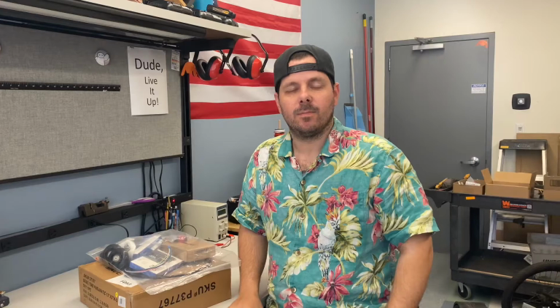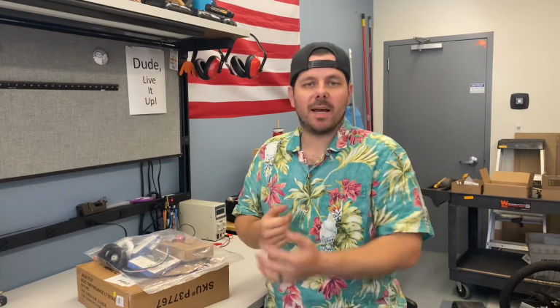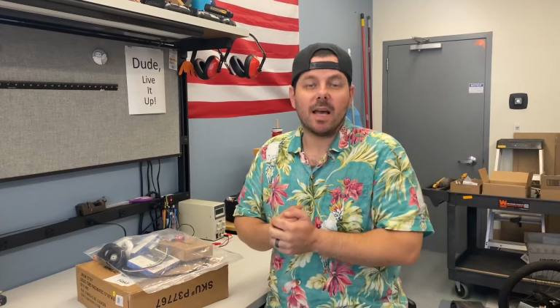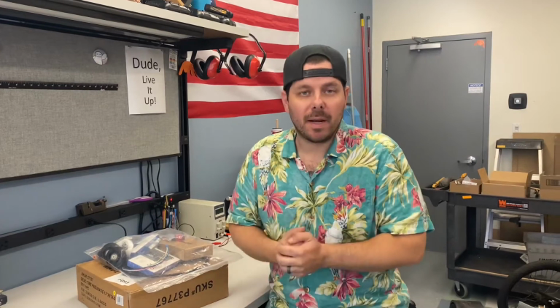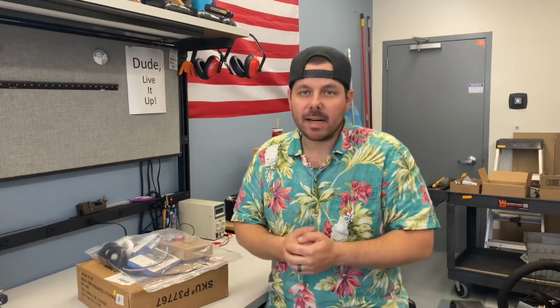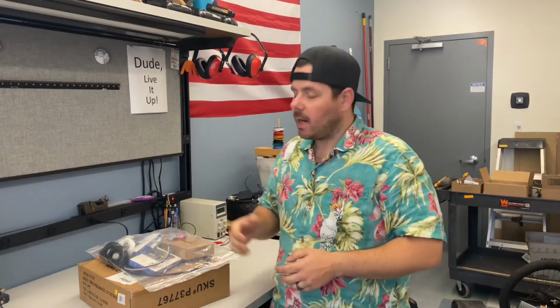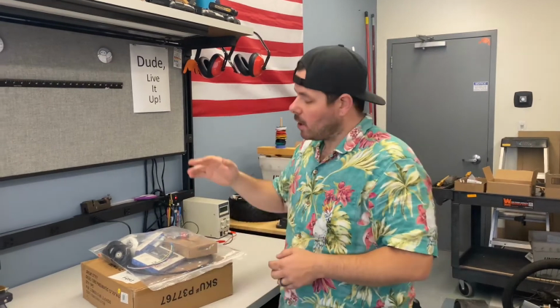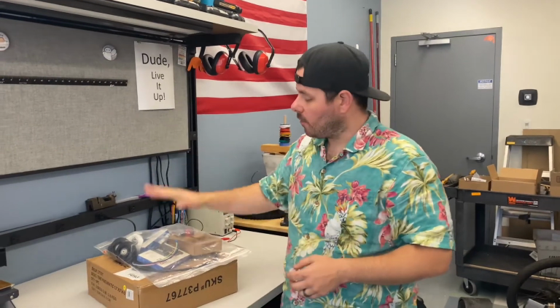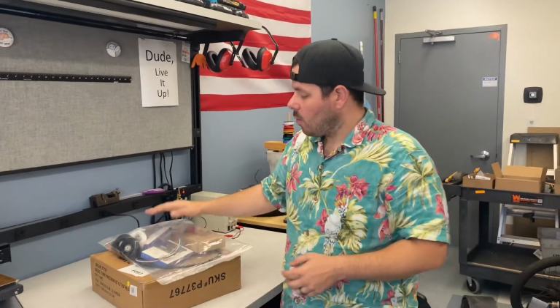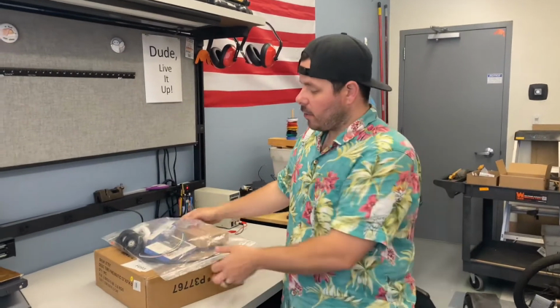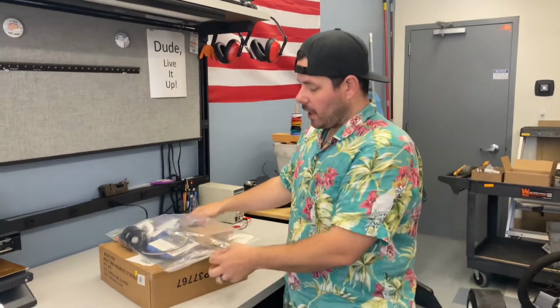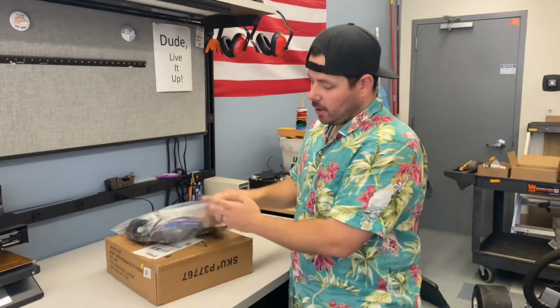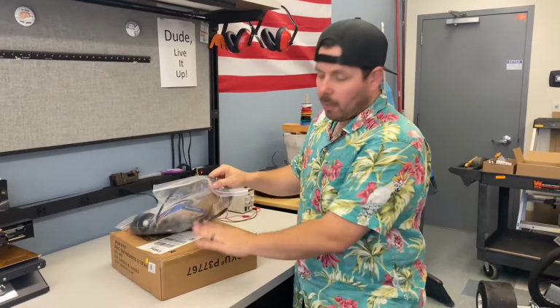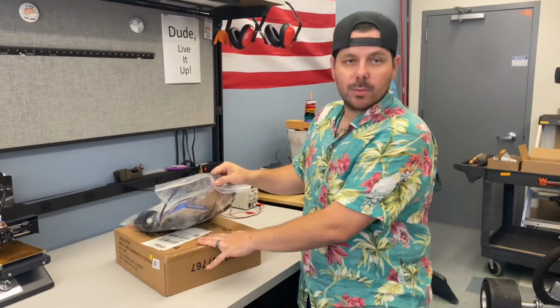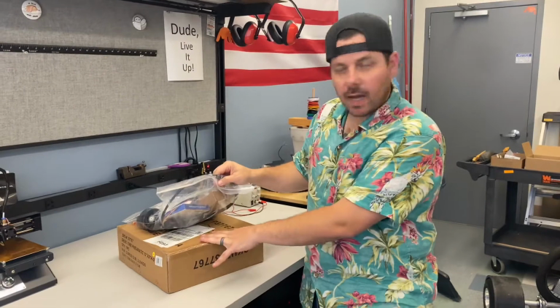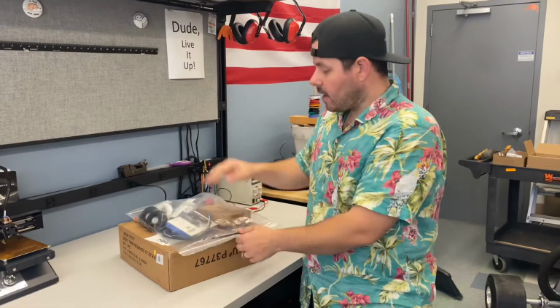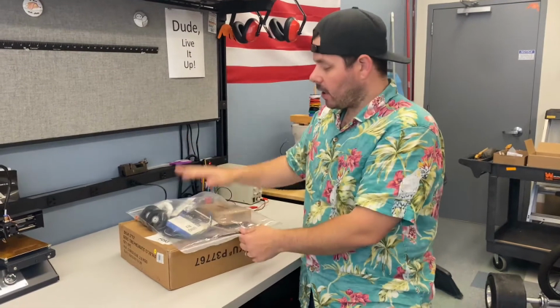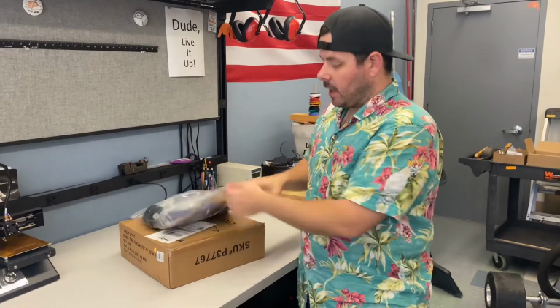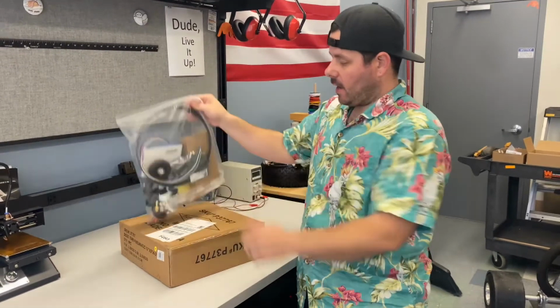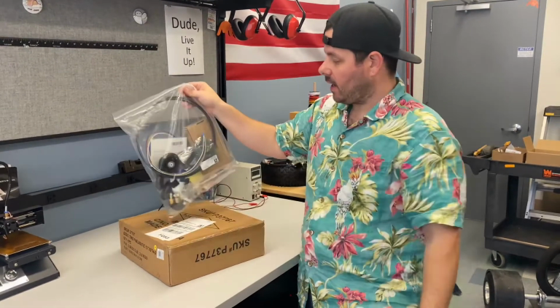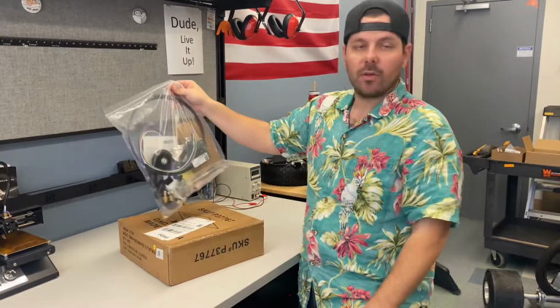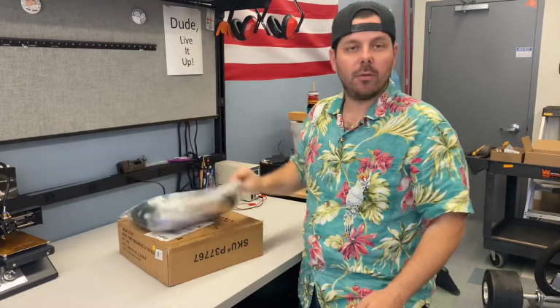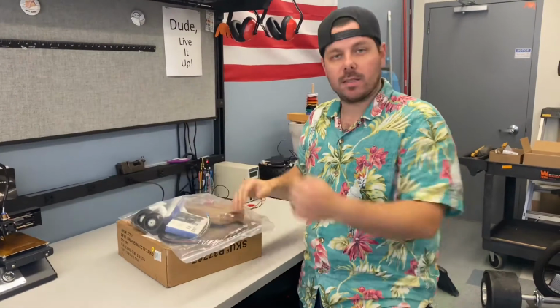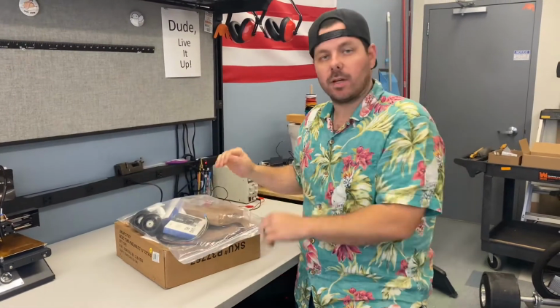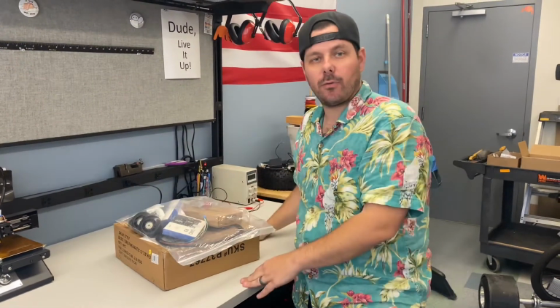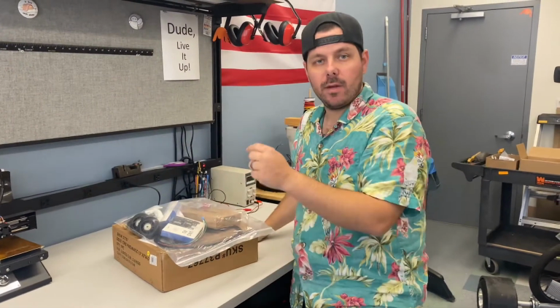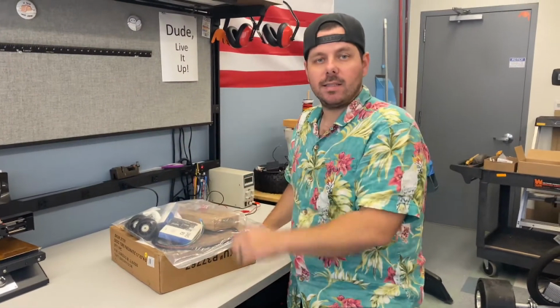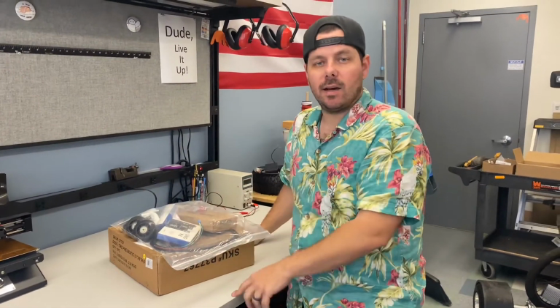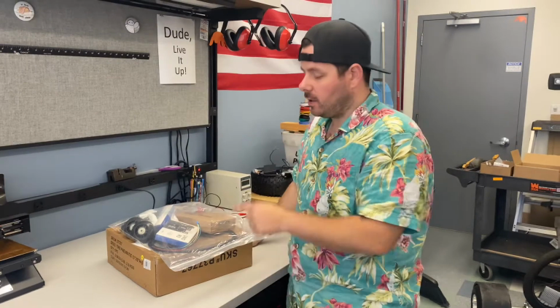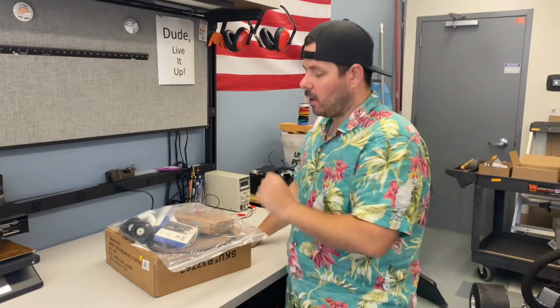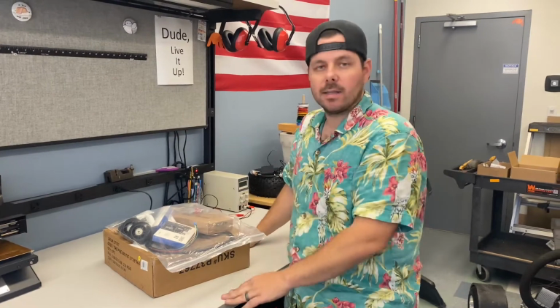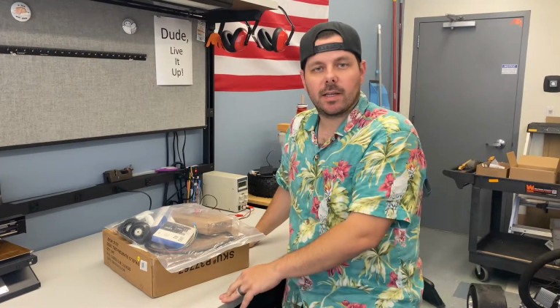What's up guys? My name is Derek and I'm going to go over what you're going to get. You're going to get a box with a tire and you're going to get a kit with all the parts, and we're going to go through and detail out each part inside your kit.